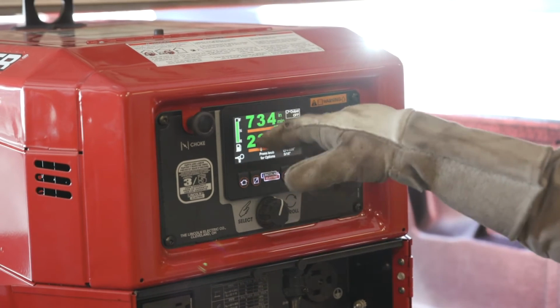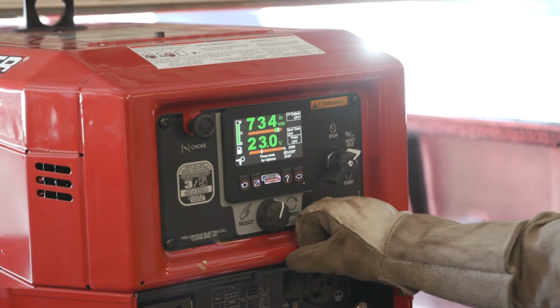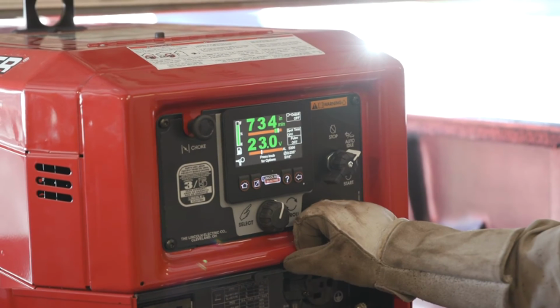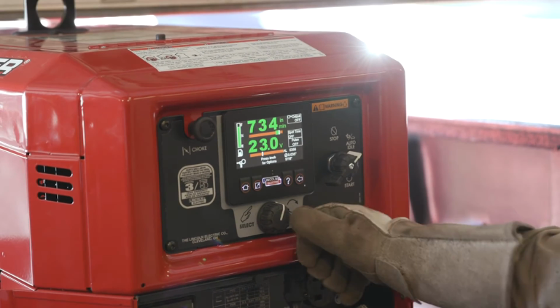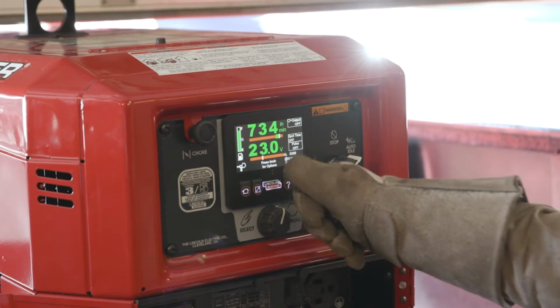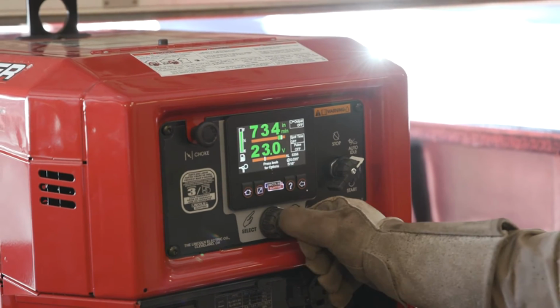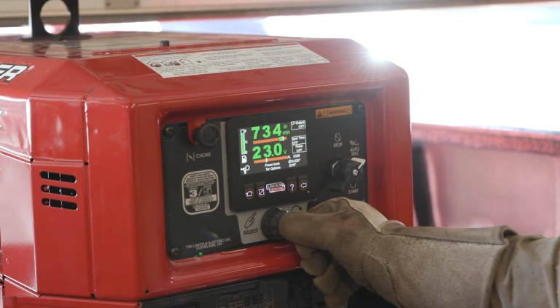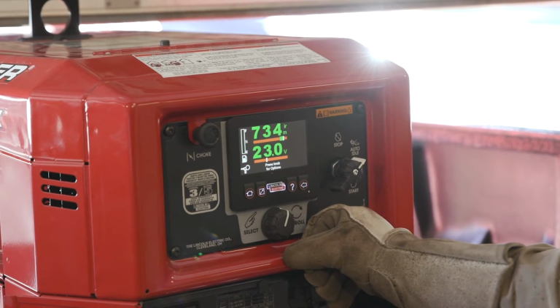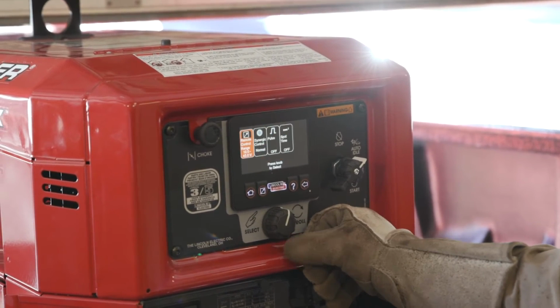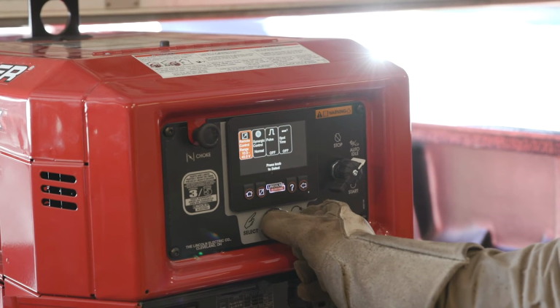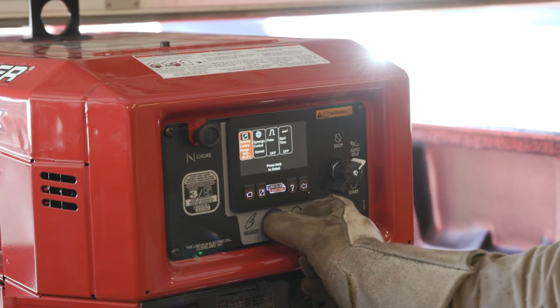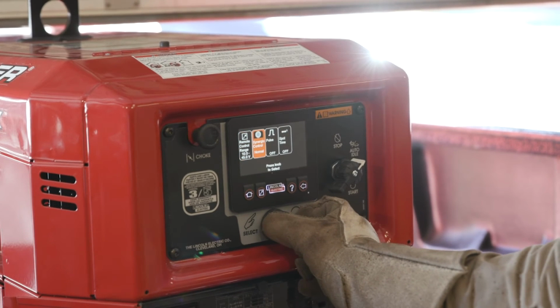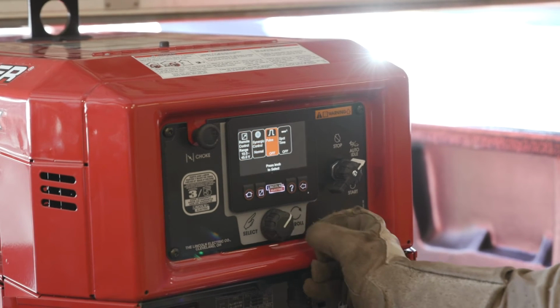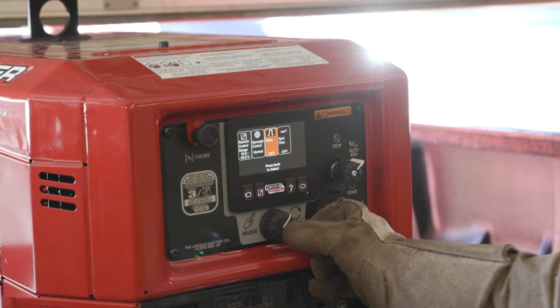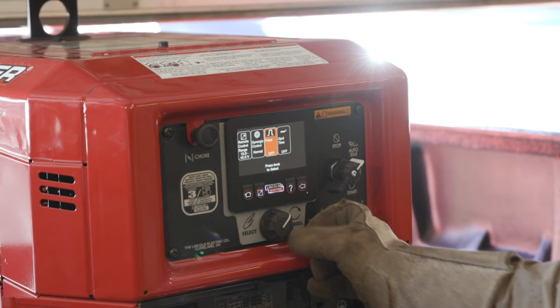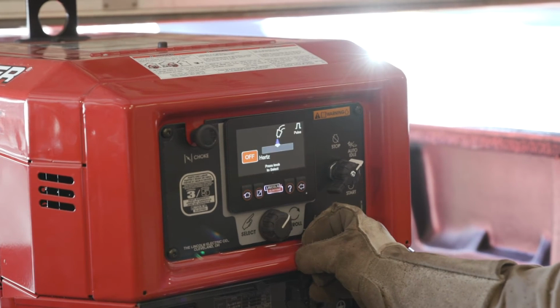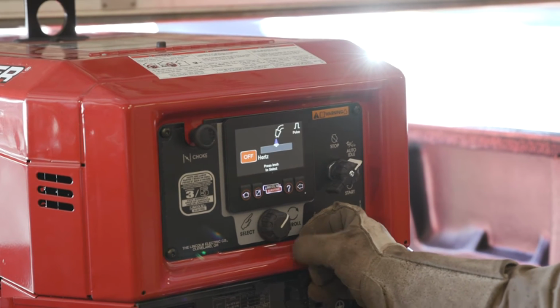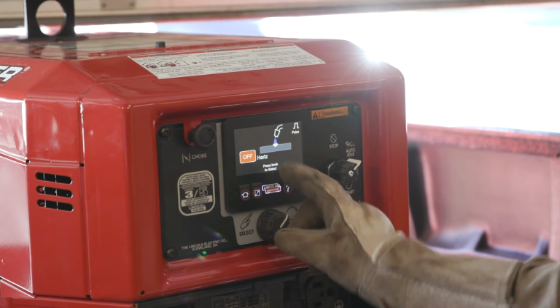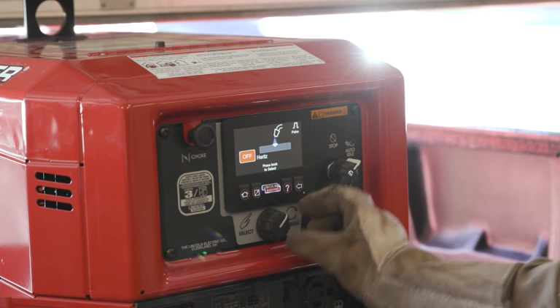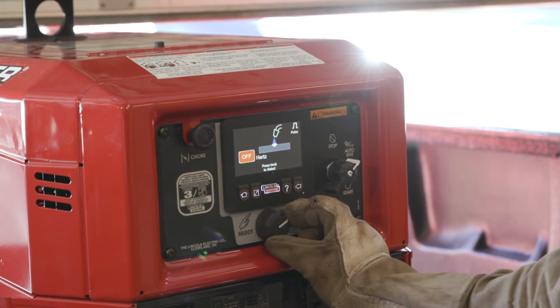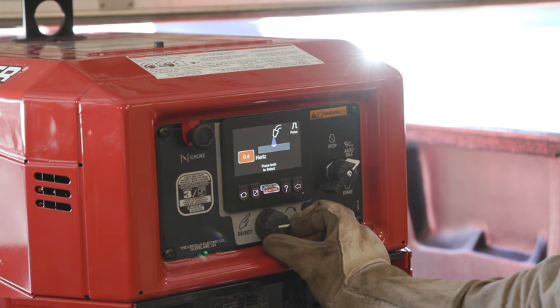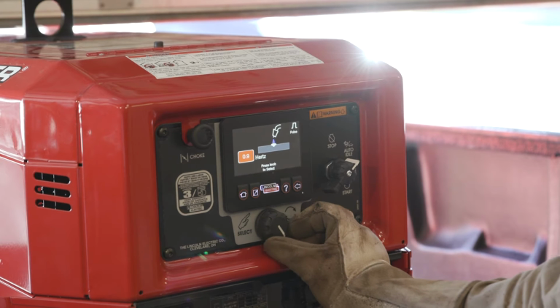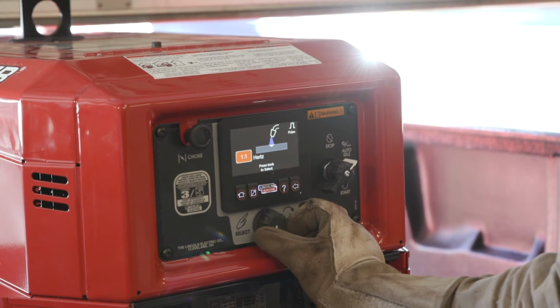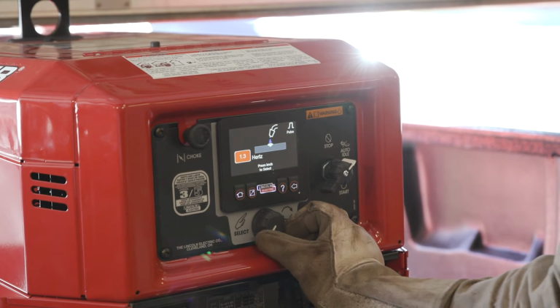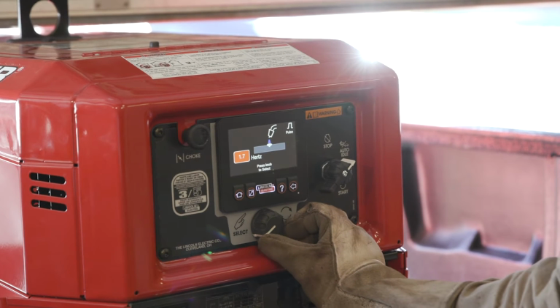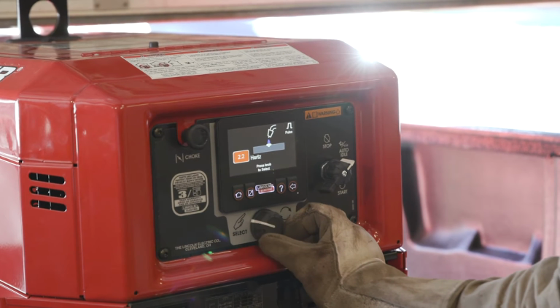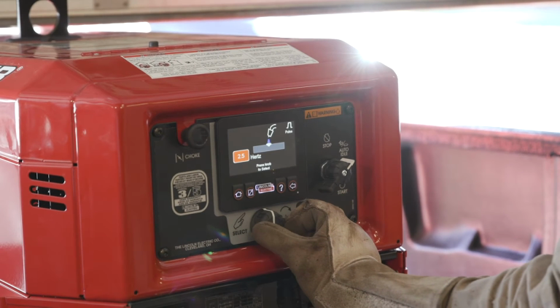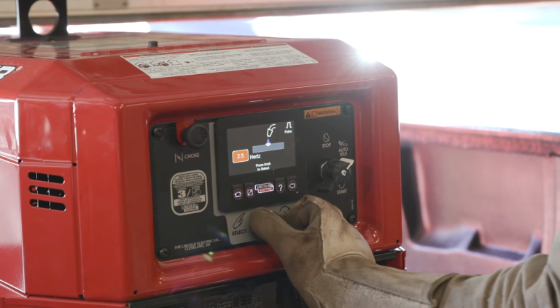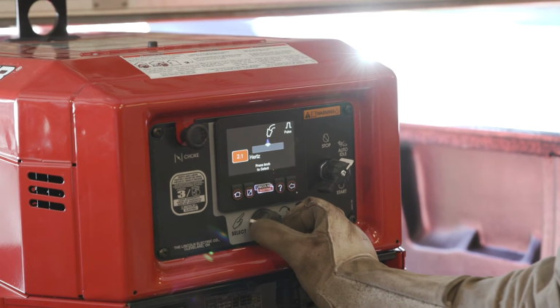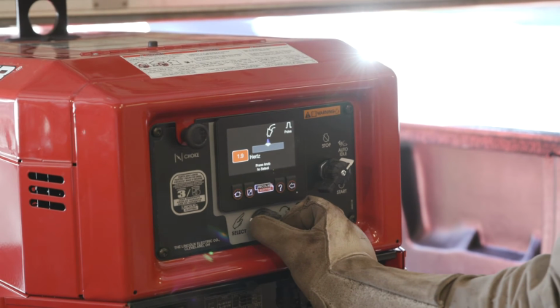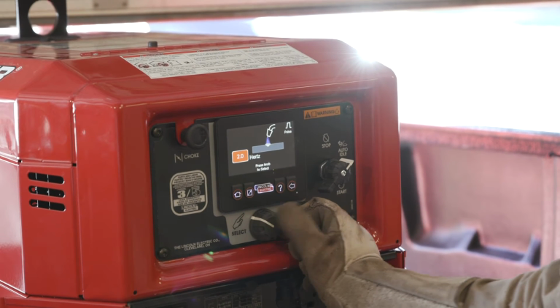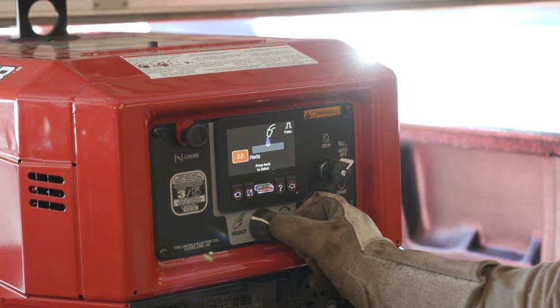So now it's kind of put us in the sweet spot. From here, we're going to do some pulsing as well. Choose the pulse function. You can see here, this is going to give you an idea in this picture how fast or slow. We're going to choose 2 Hertz.